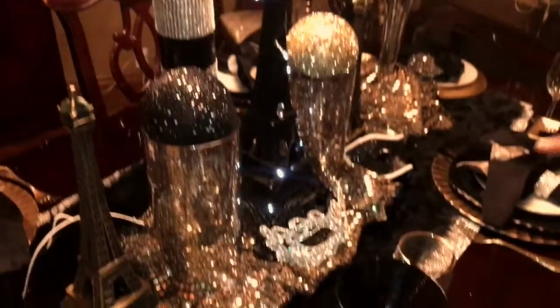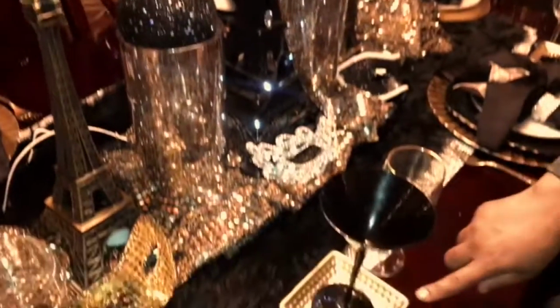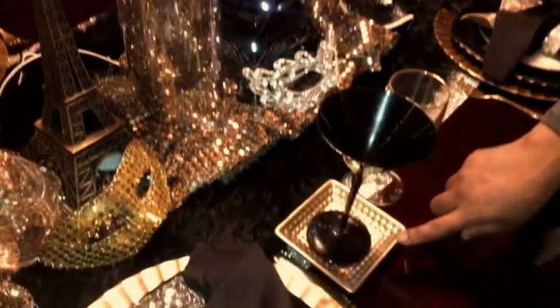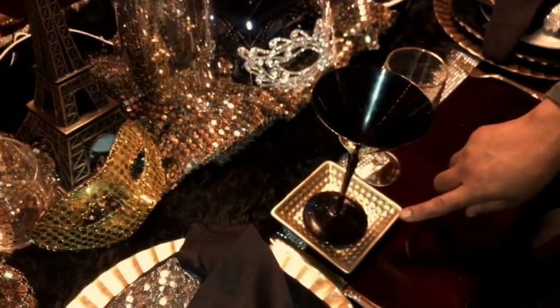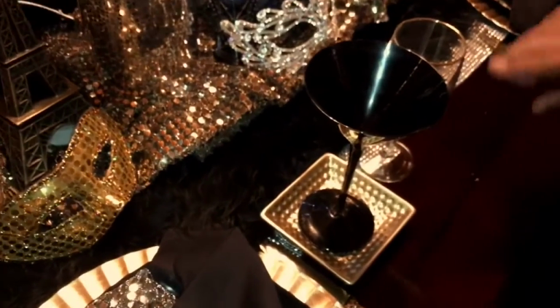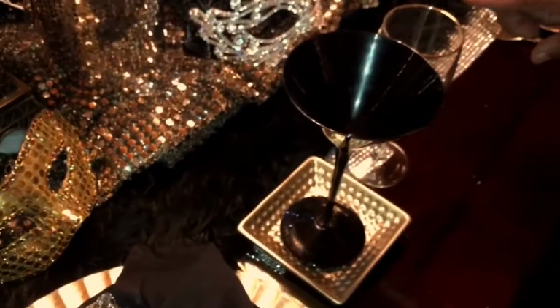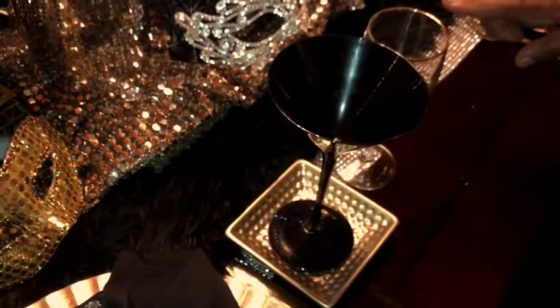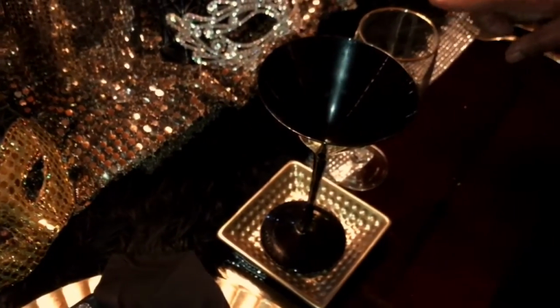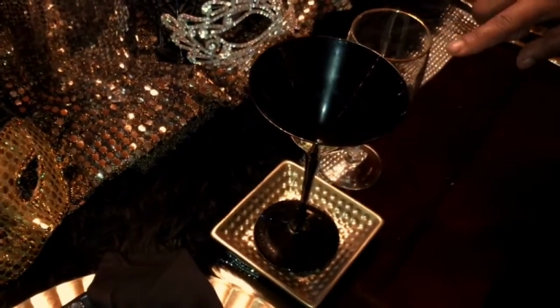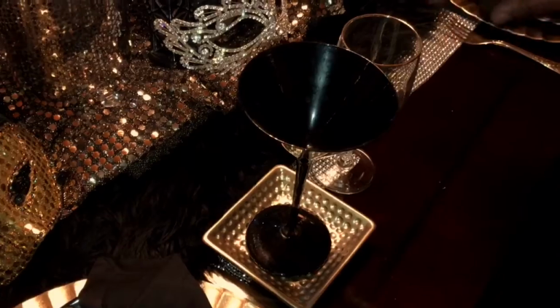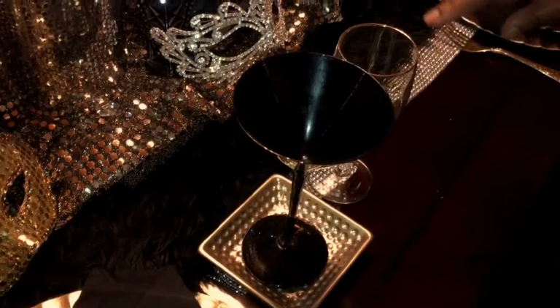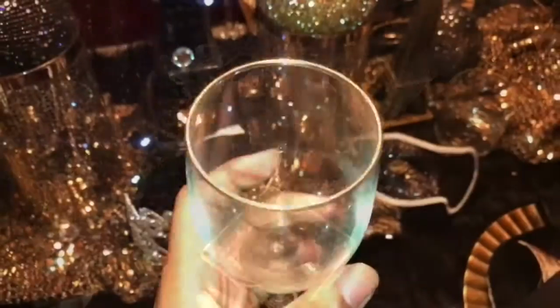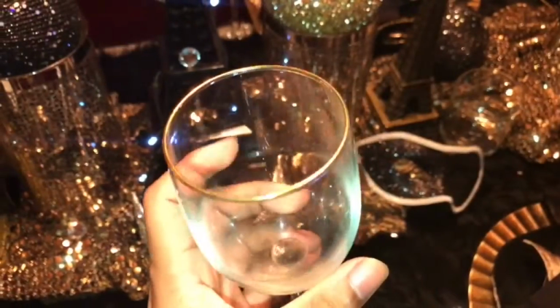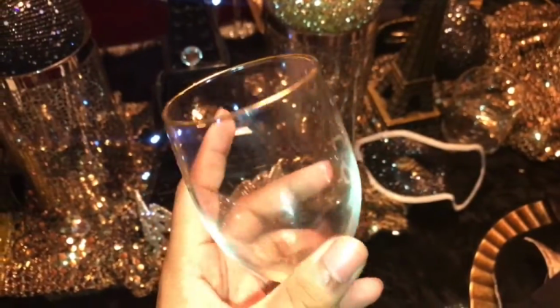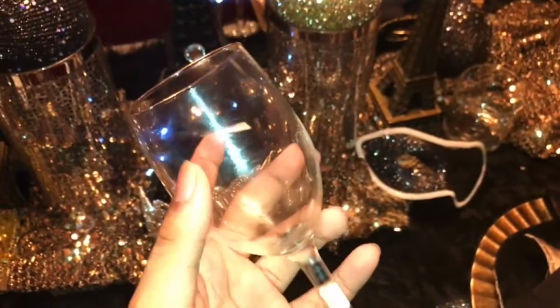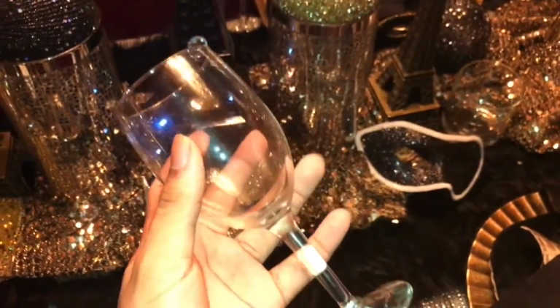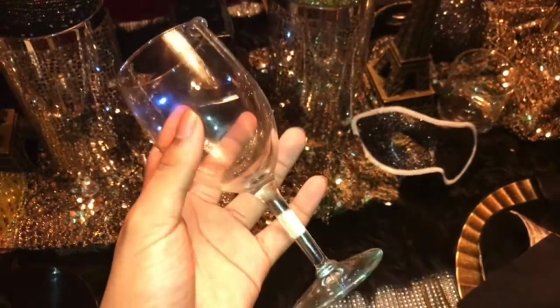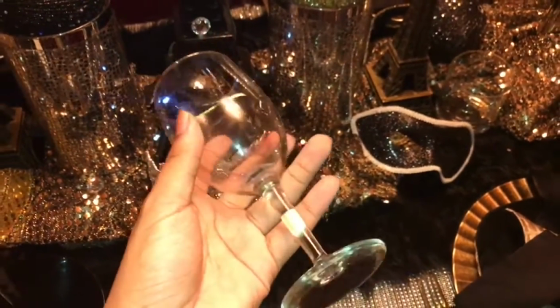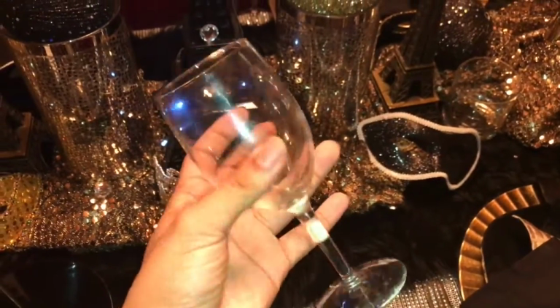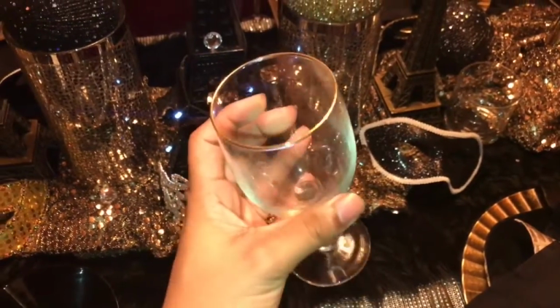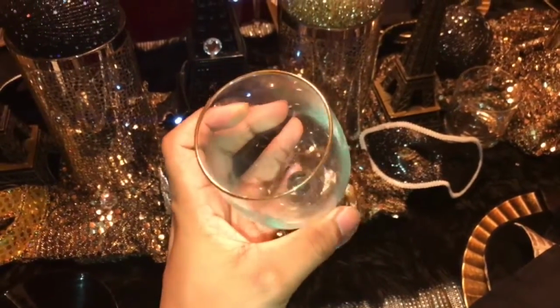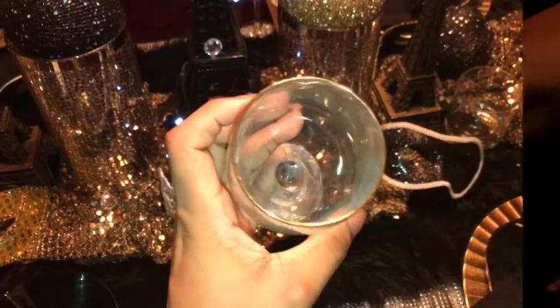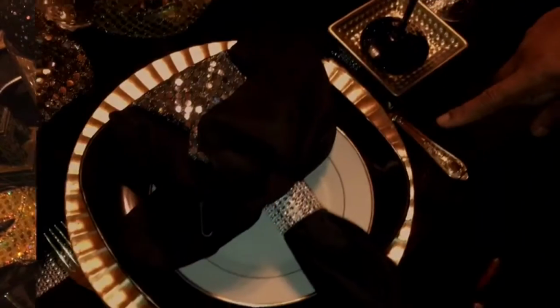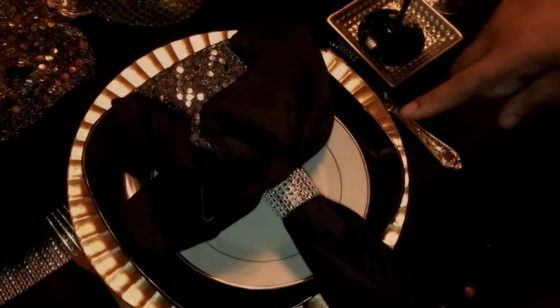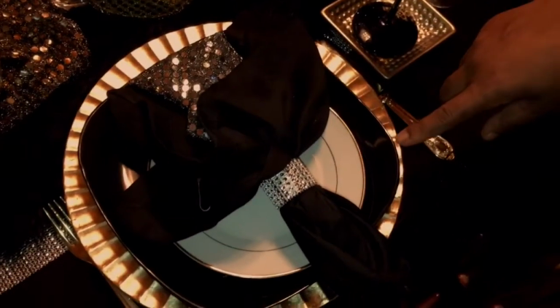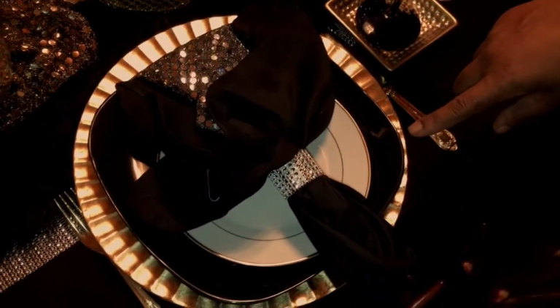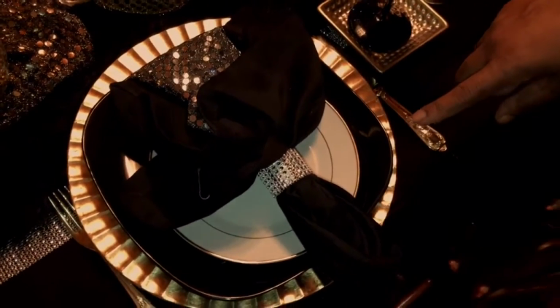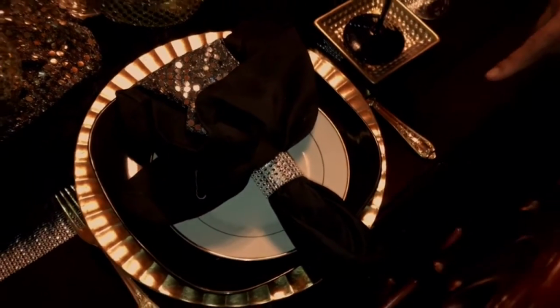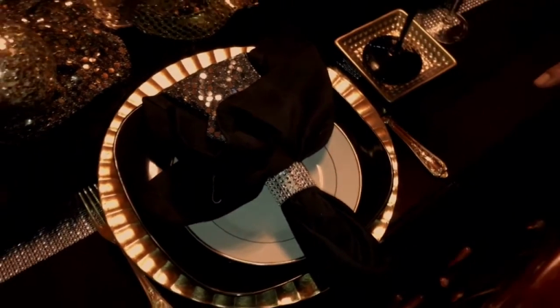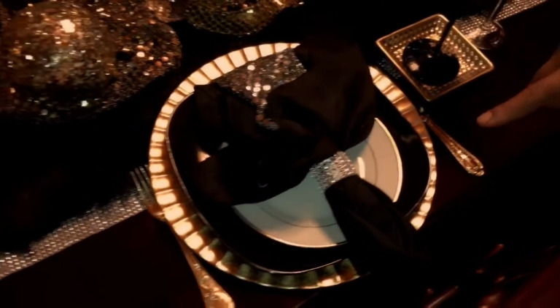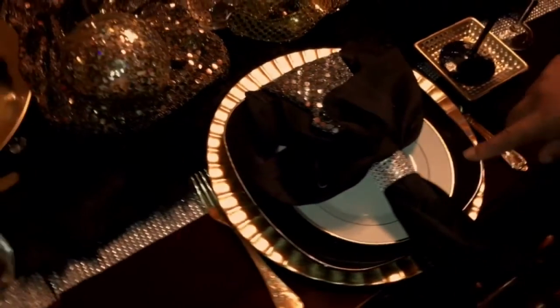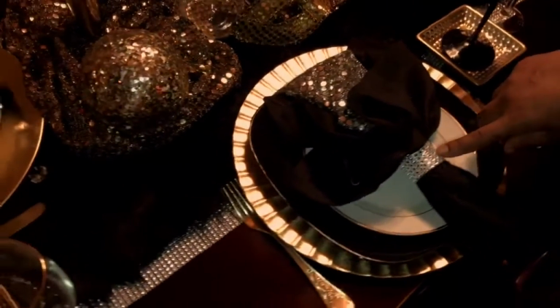Here I have the black martini glasses, and I used the gold coasters. Here's the clear water glass trimmed in gold. Then I used the gold charger, and I used the black plate with the white salad plate.